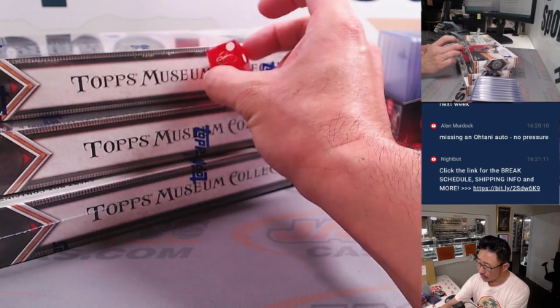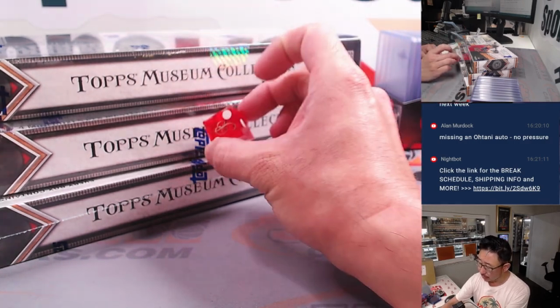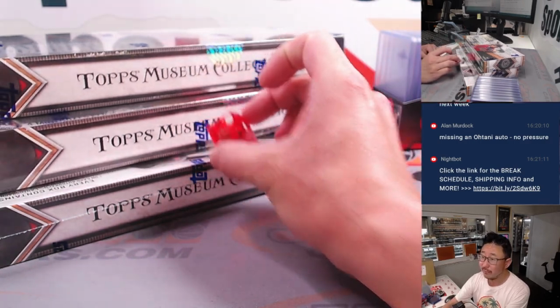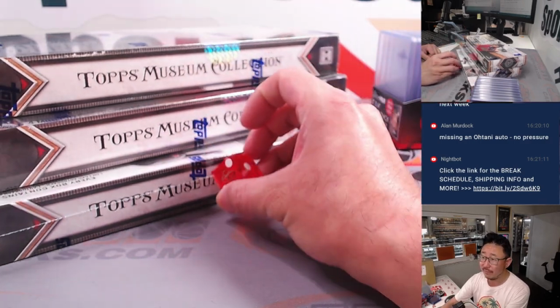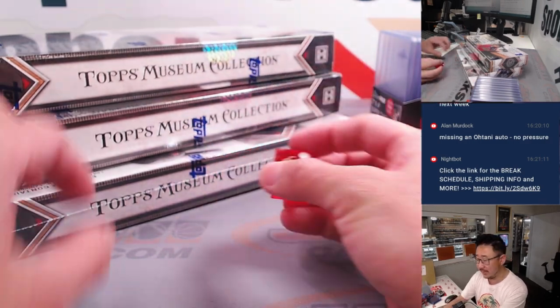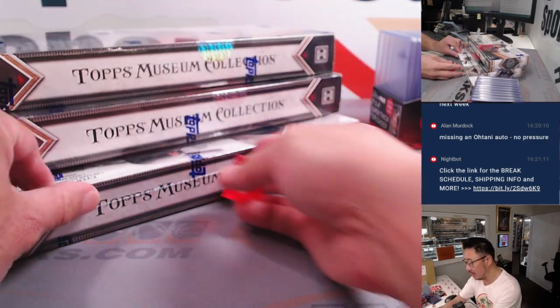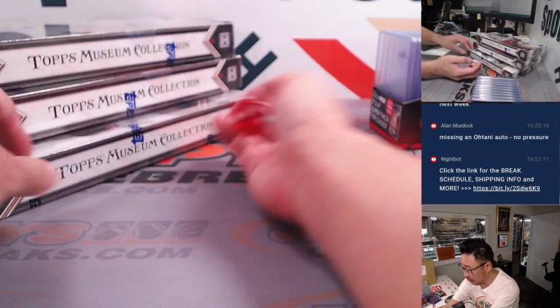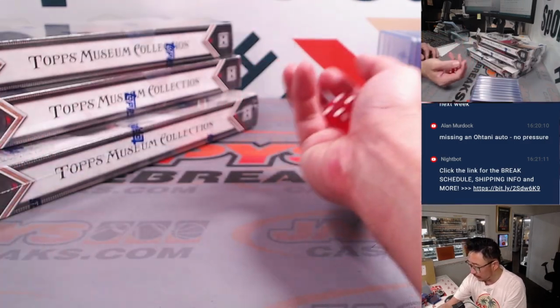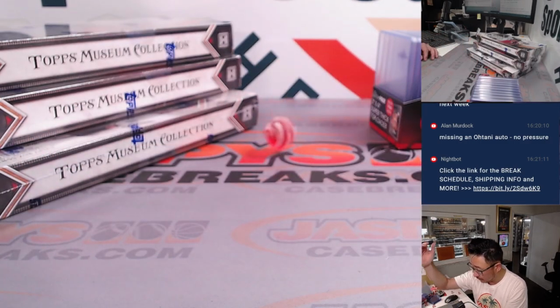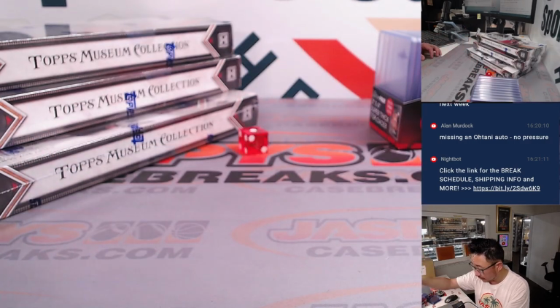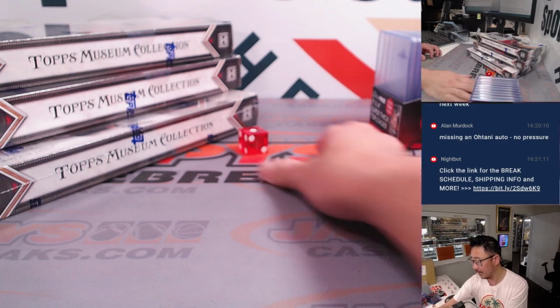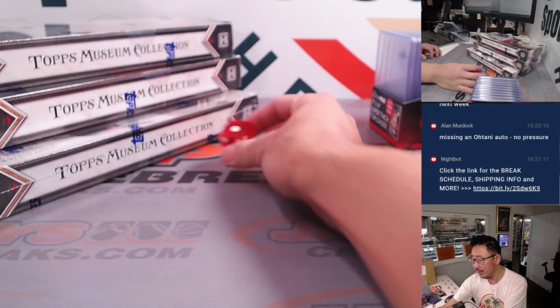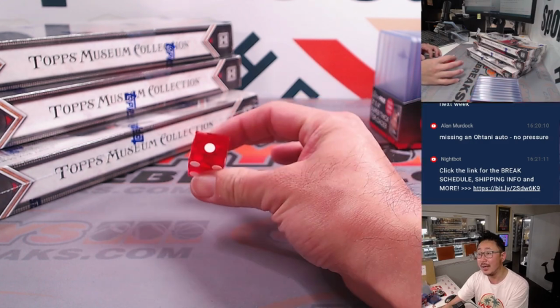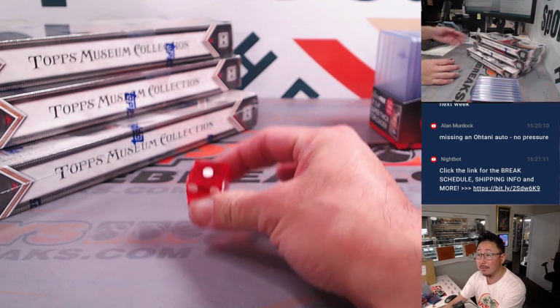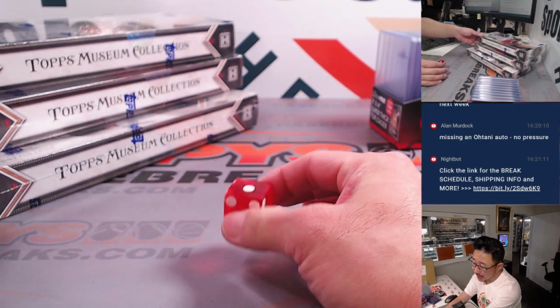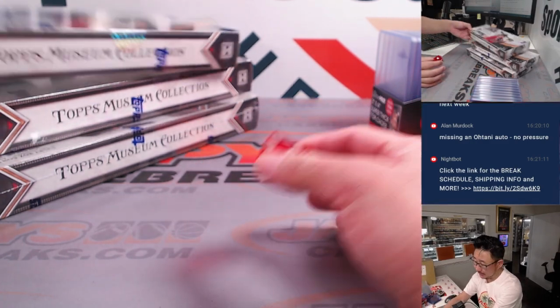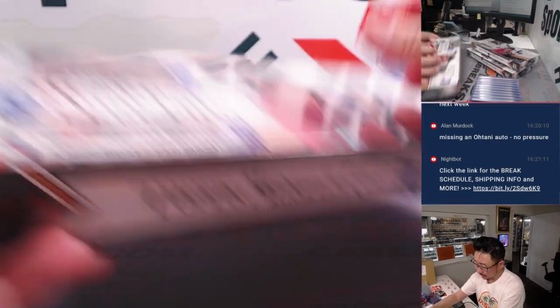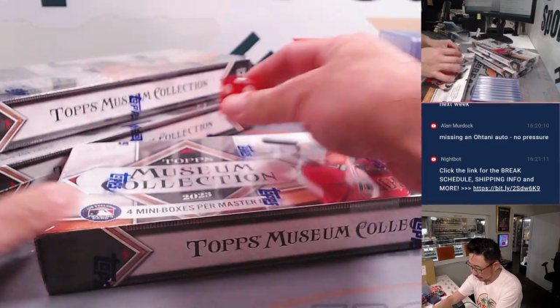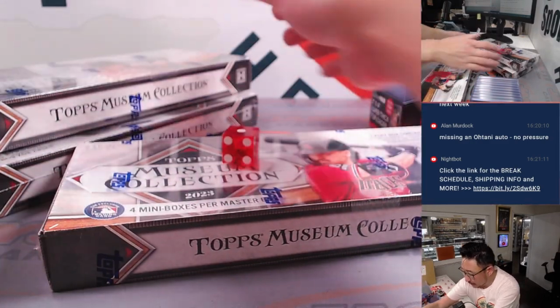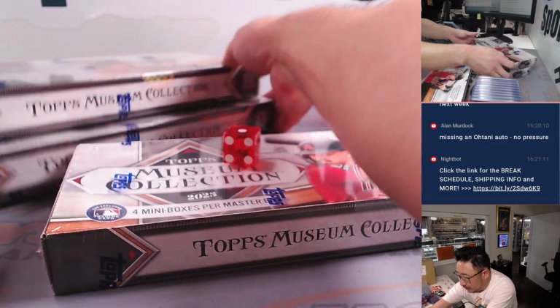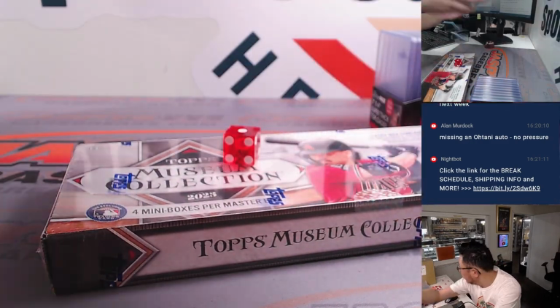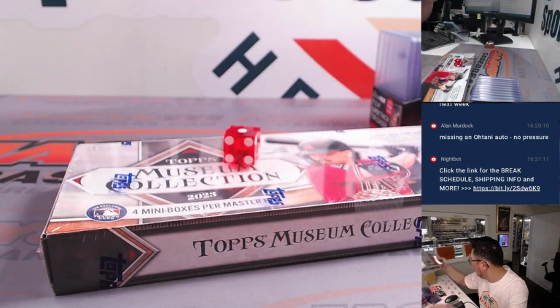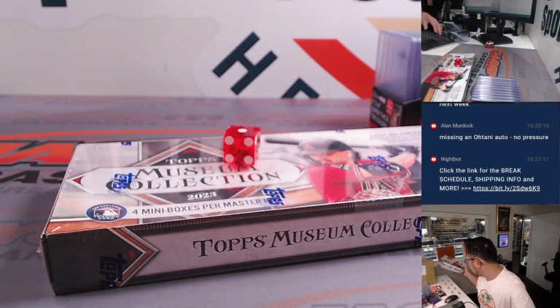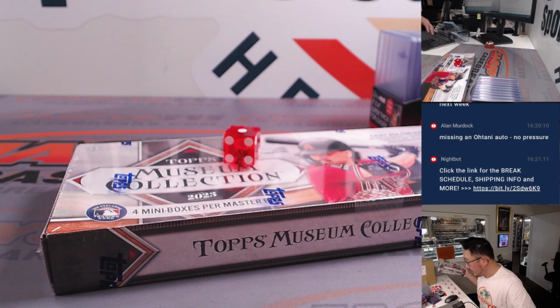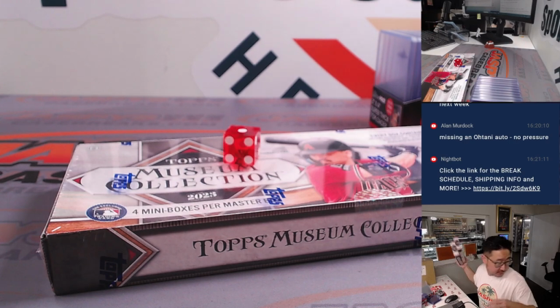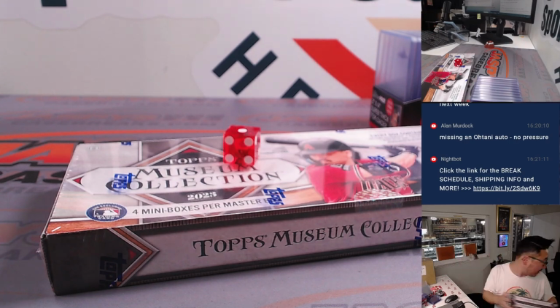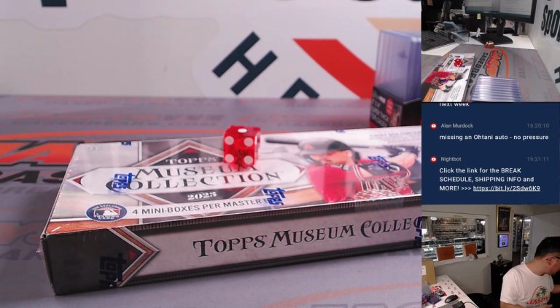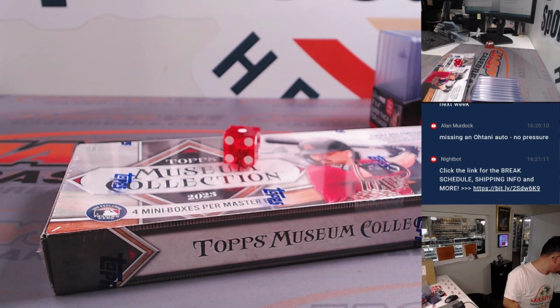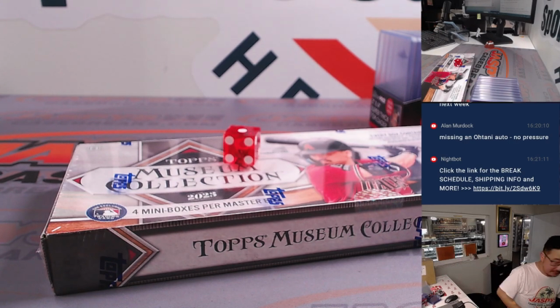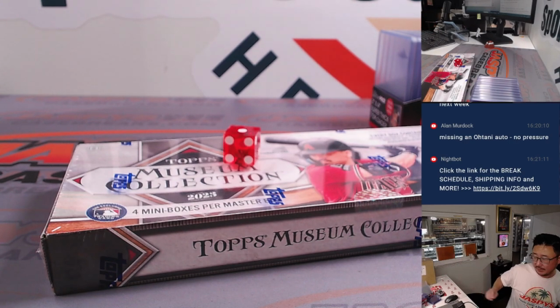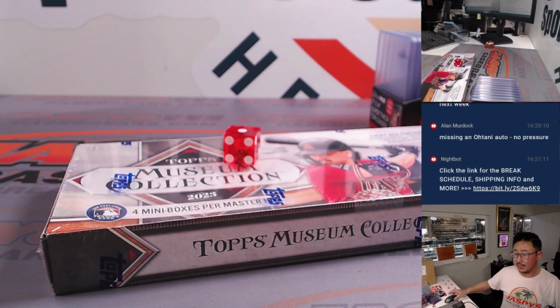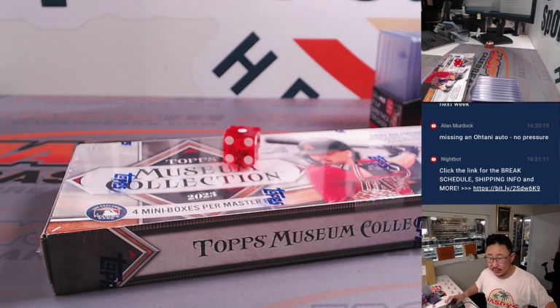One, two, three, four, five, six on the dice roll — and it's one. Top box. Let's set the other boxes aside for some other time.